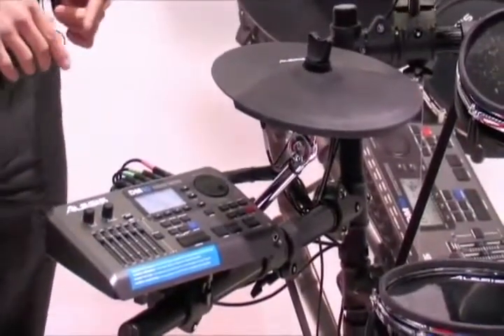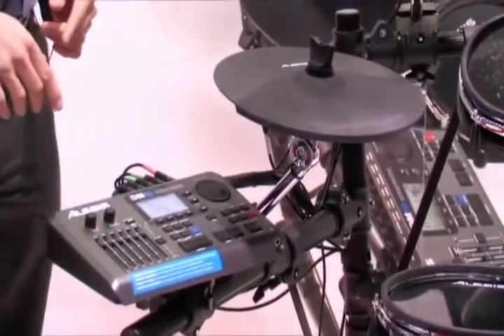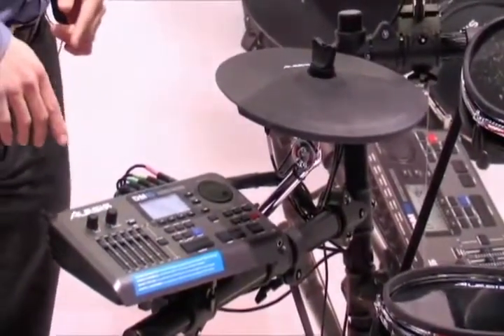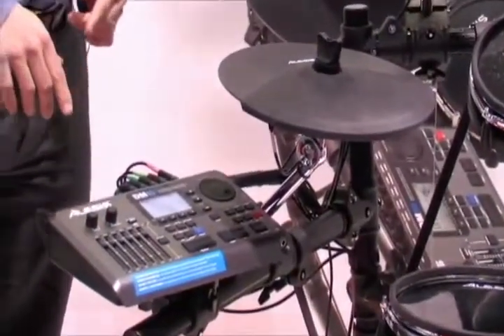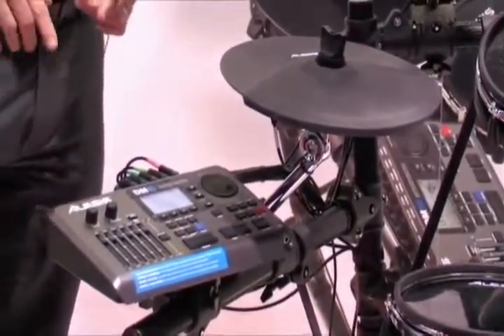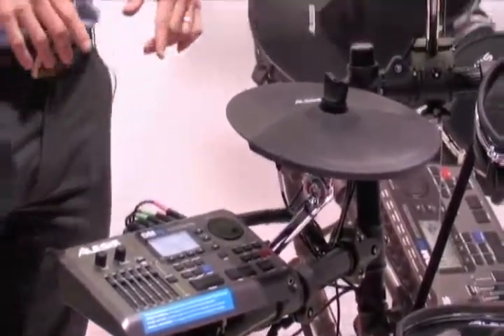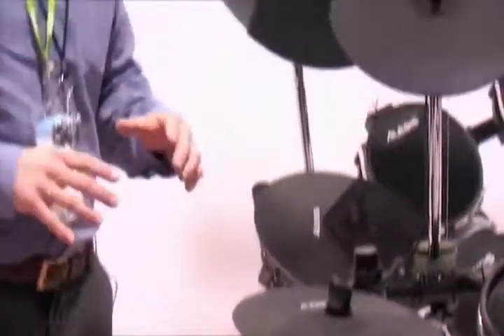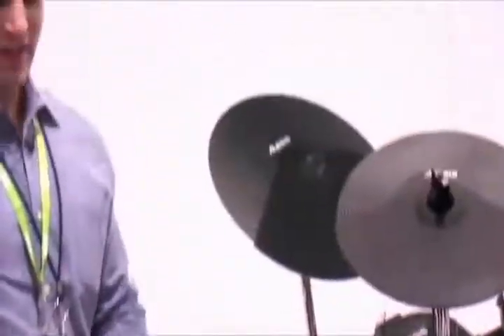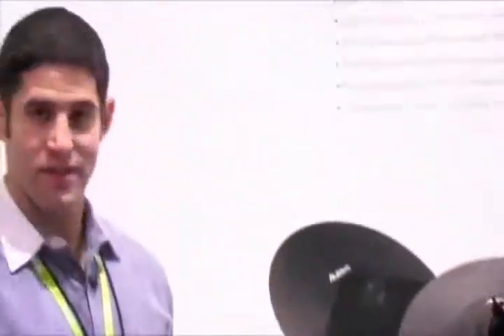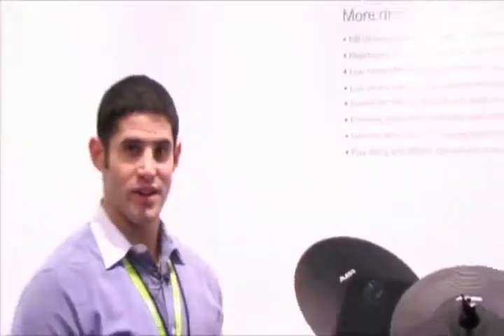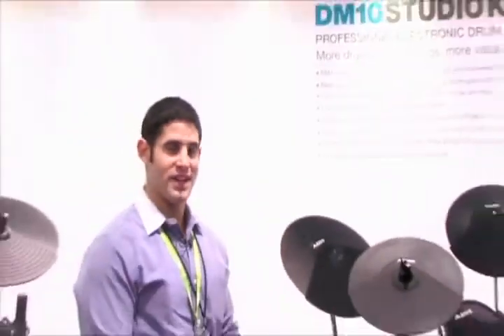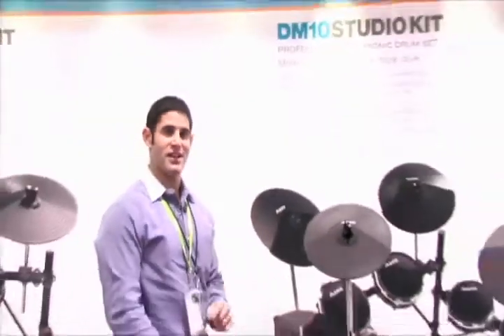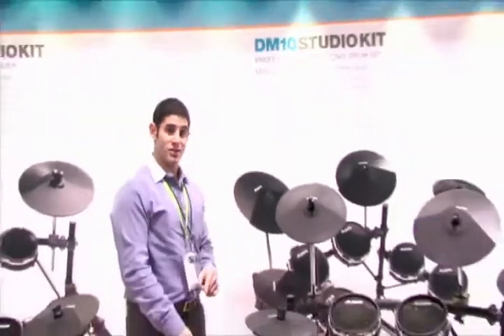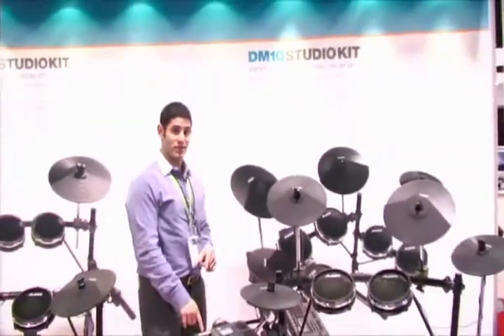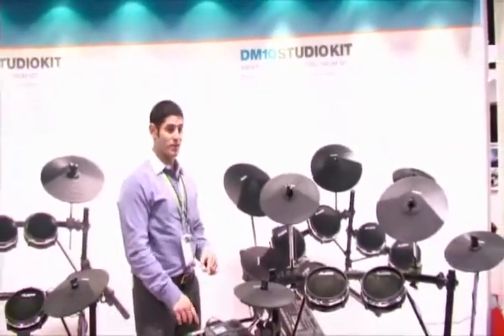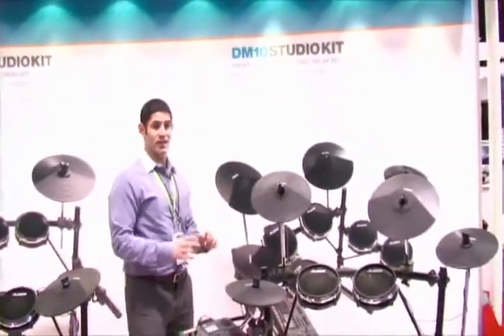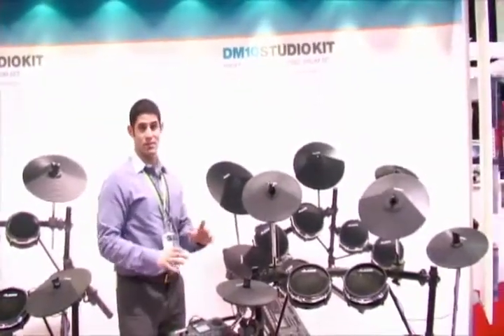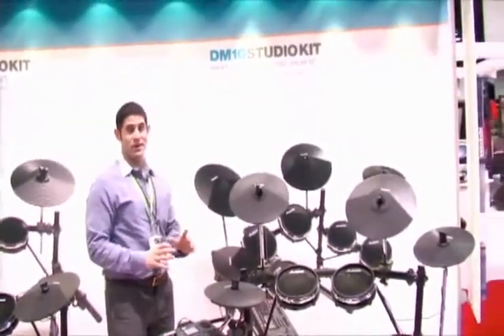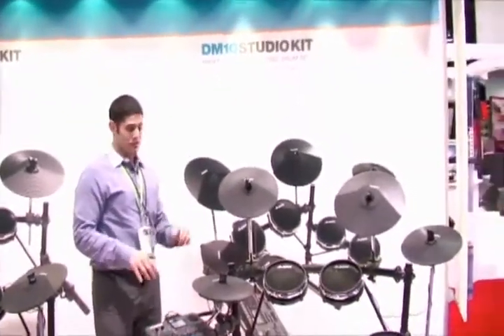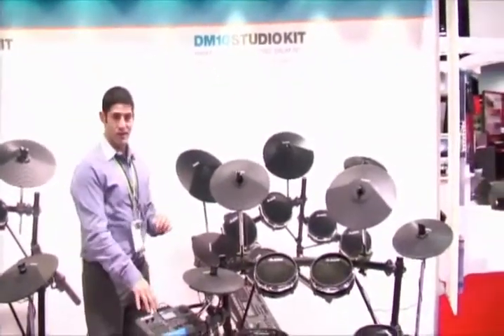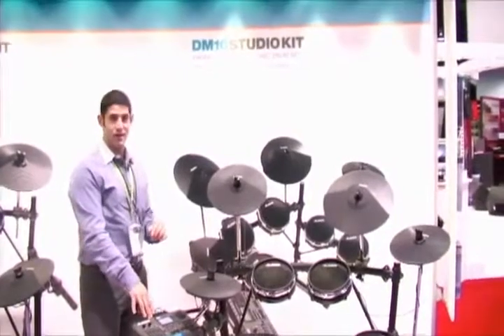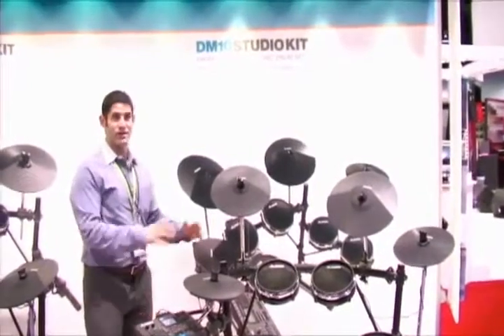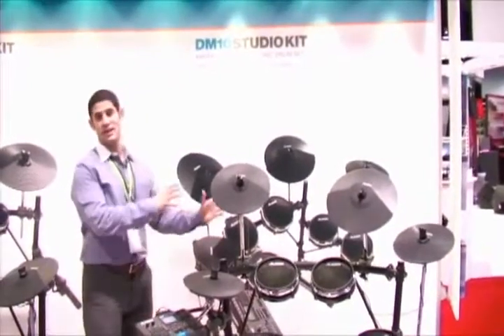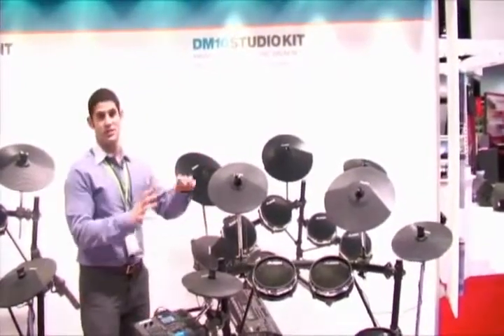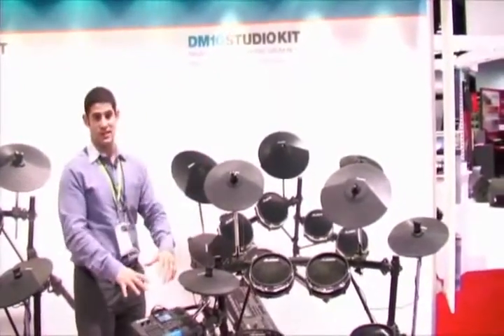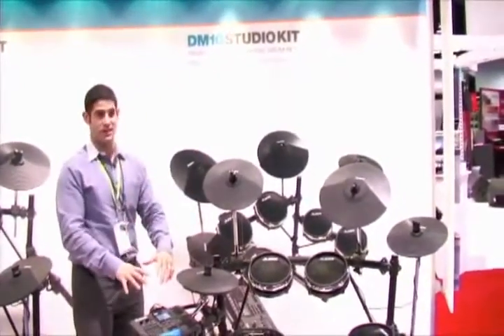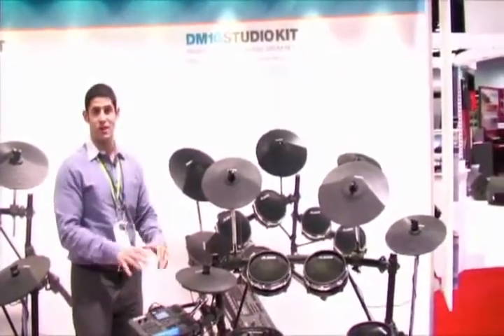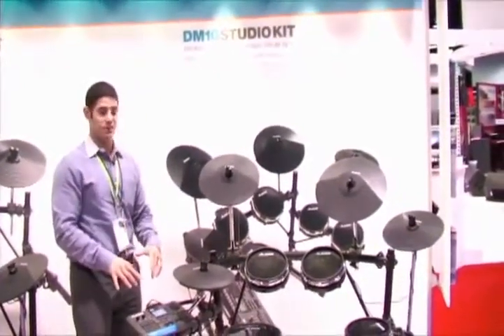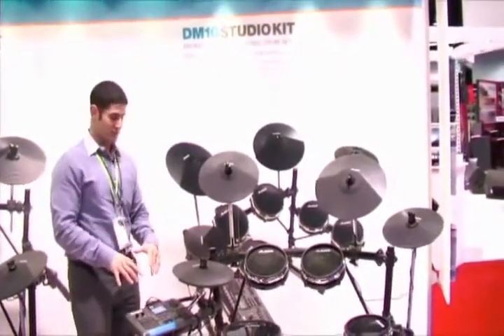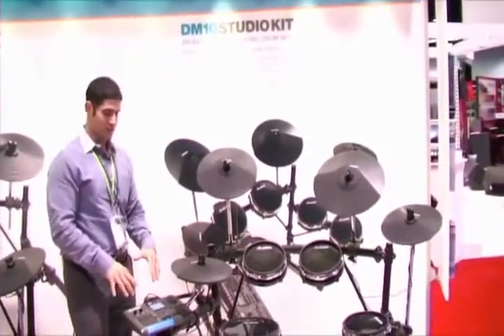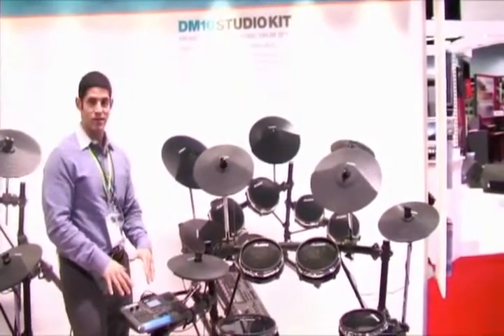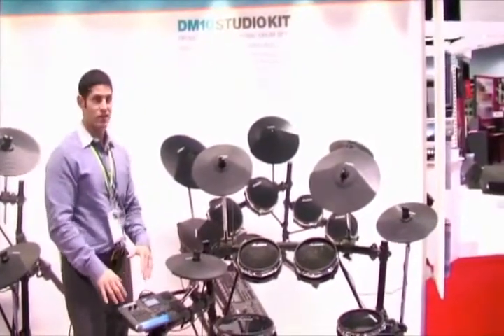It has the ability to fly in brand new sound sets via USB, and that's an industry first — to be able to connect your computer to your sound module and send new sound sets in, so you can always keep your sounds cutting-edge and fresh.